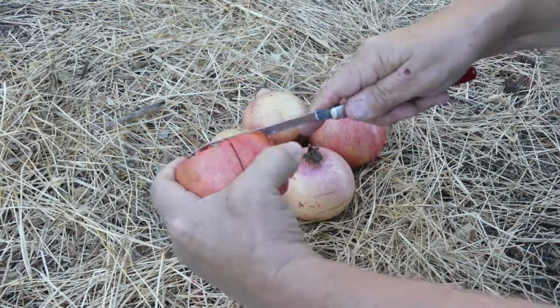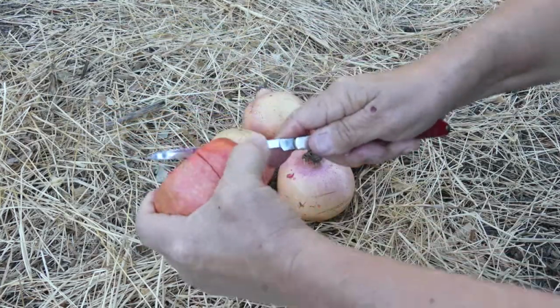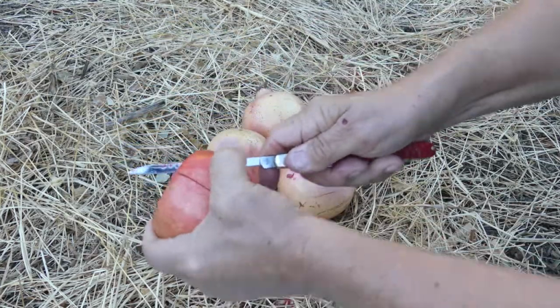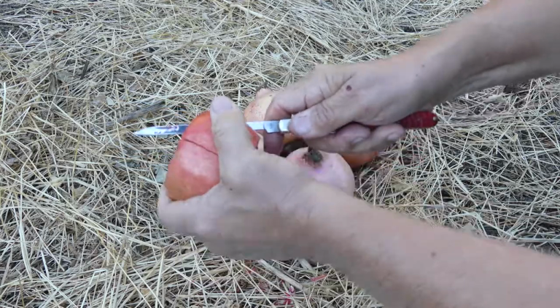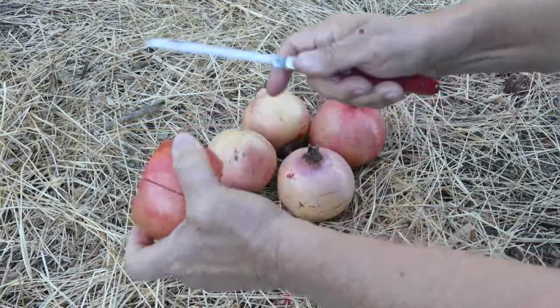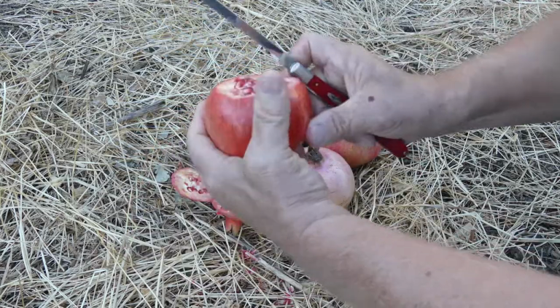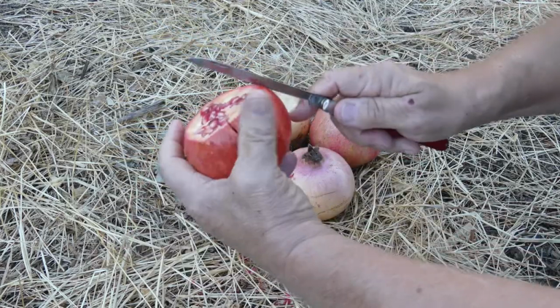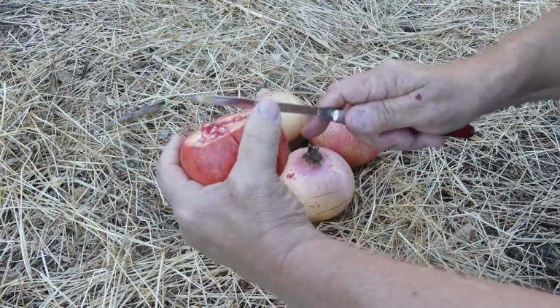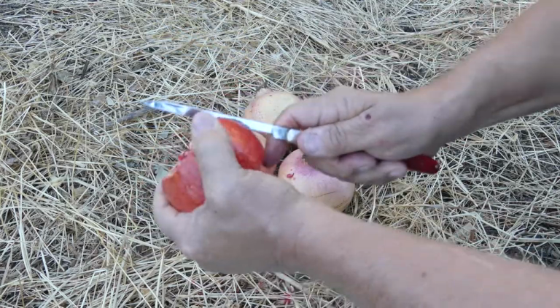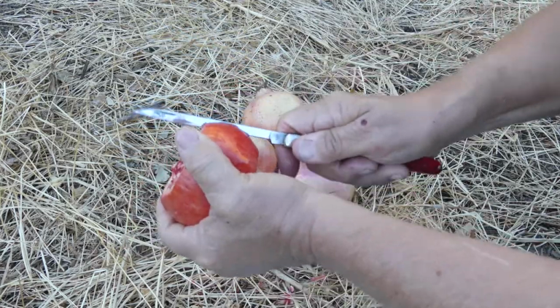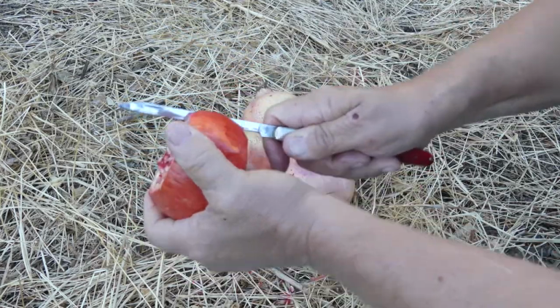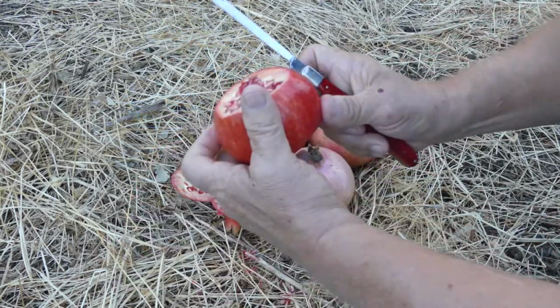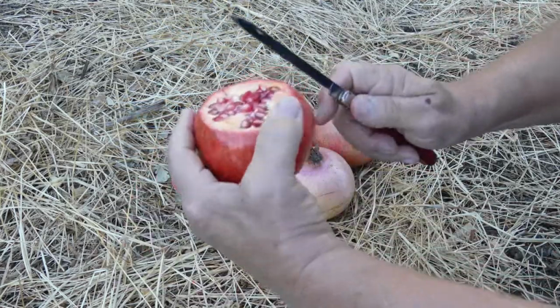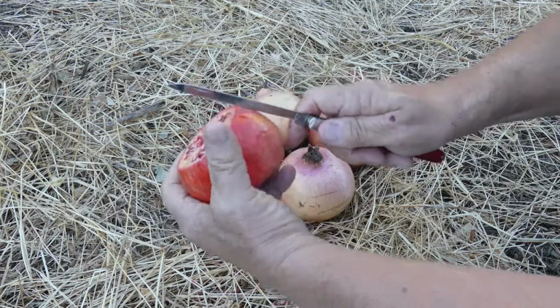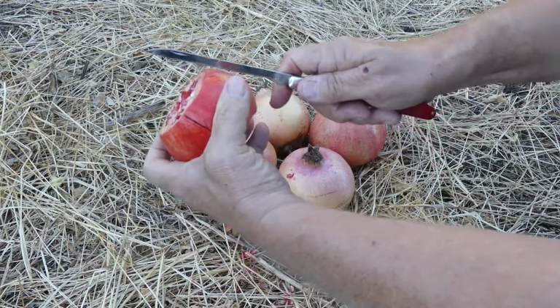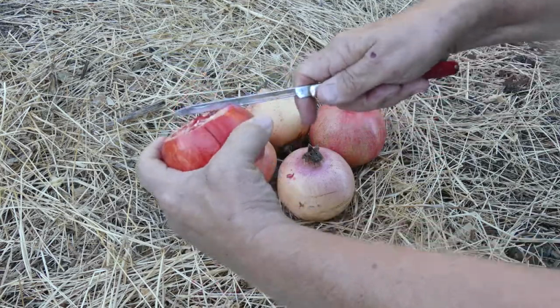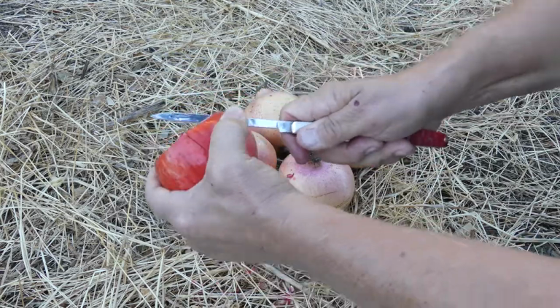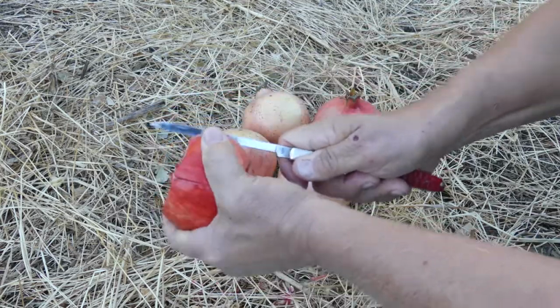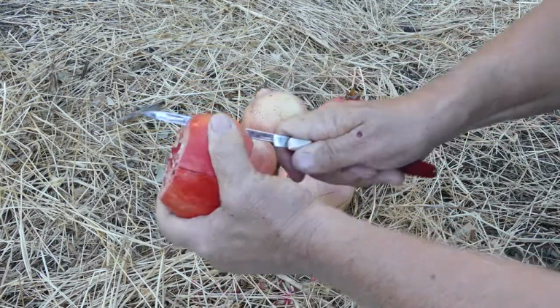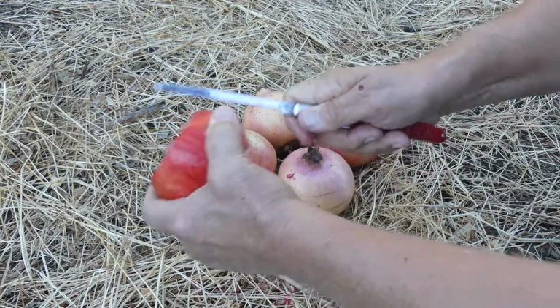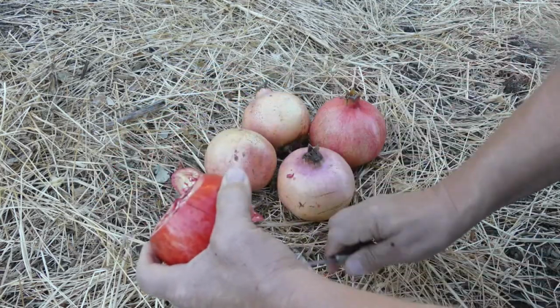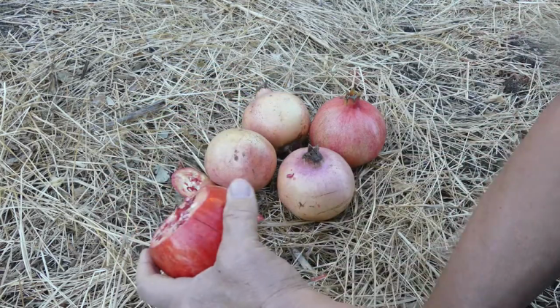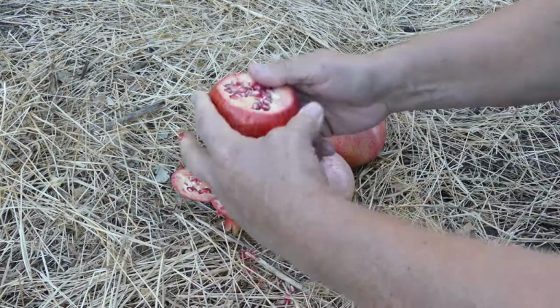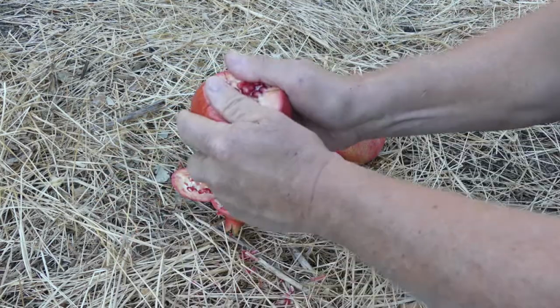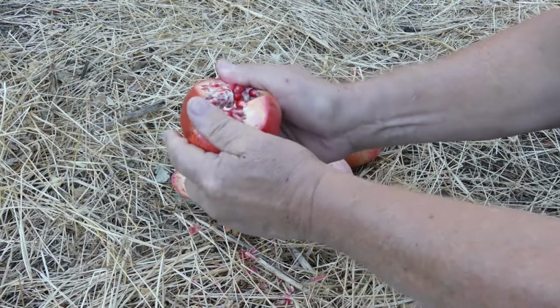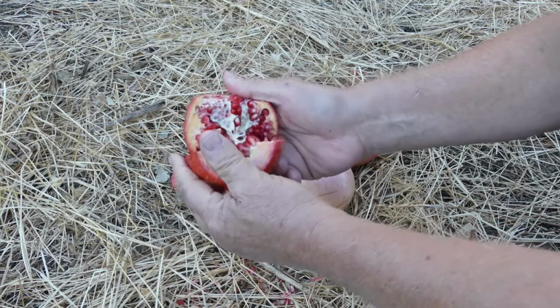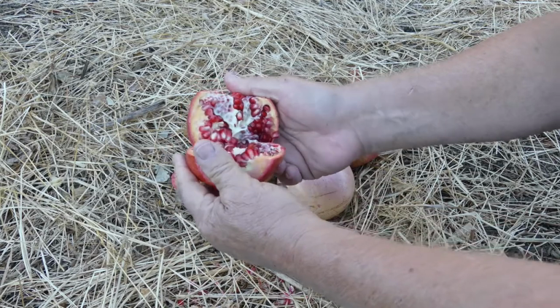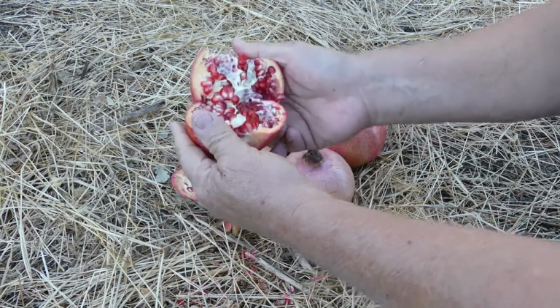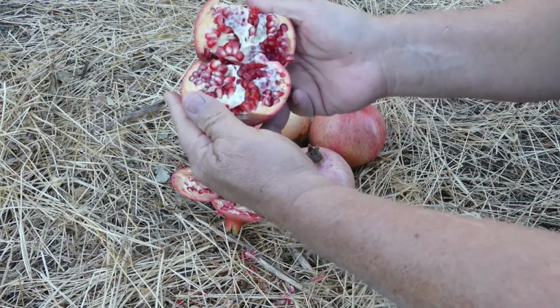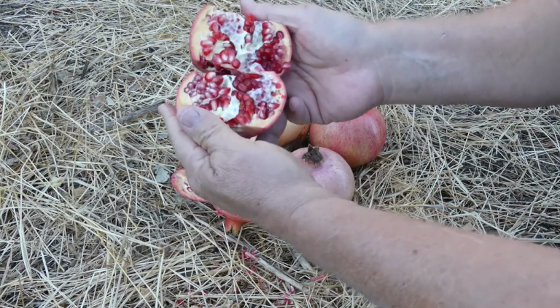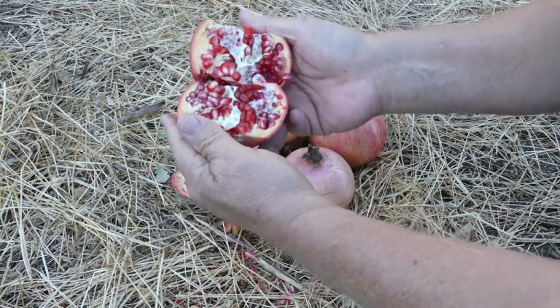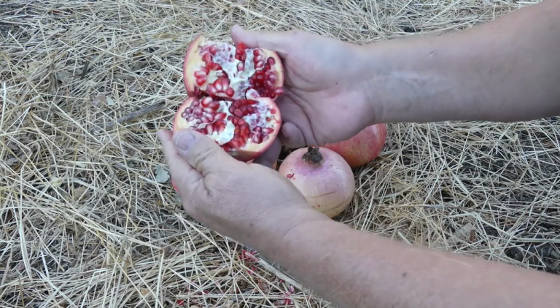In this case, we'll just do four sides like that and like this. And voila, your pomegranate is ready to eat.